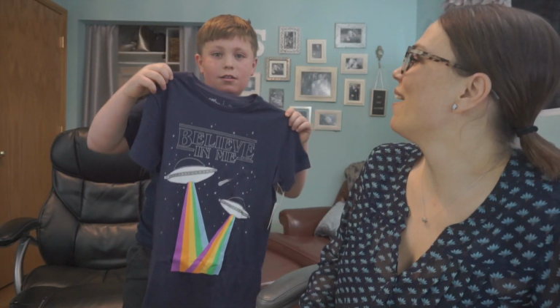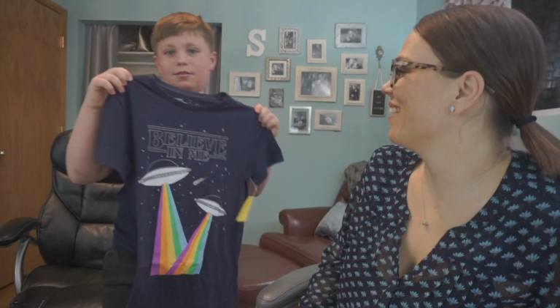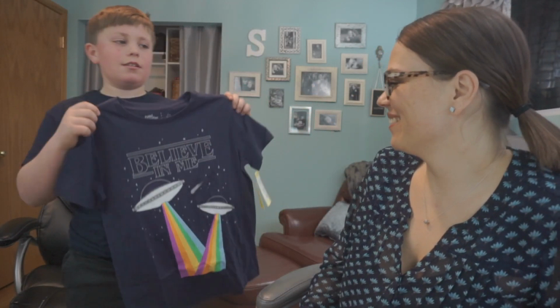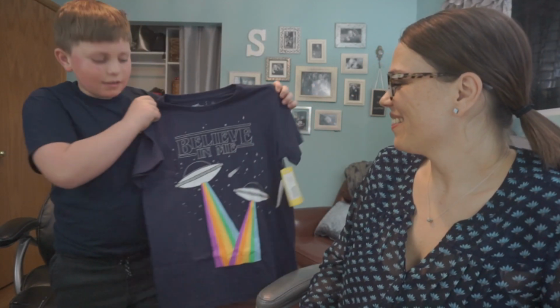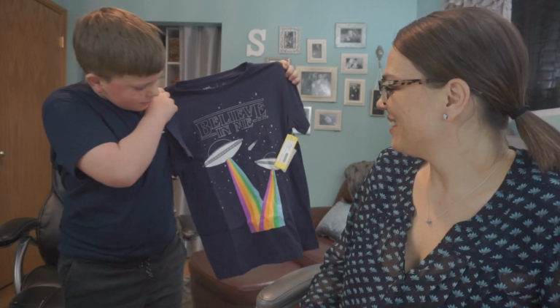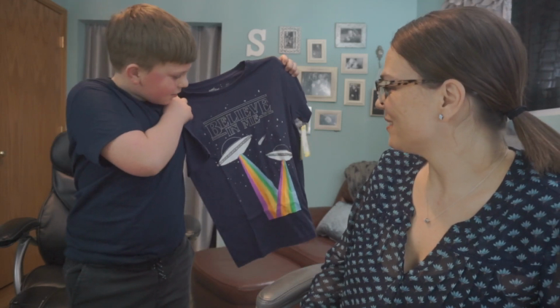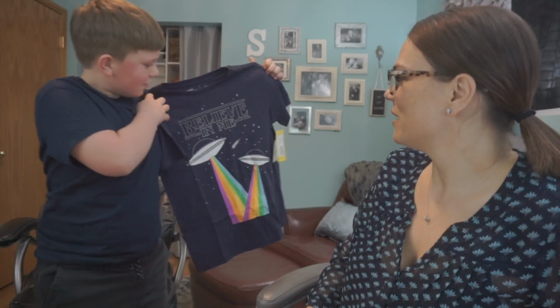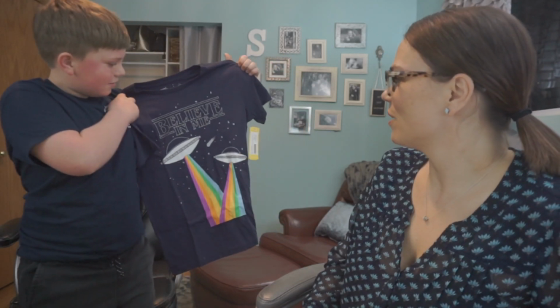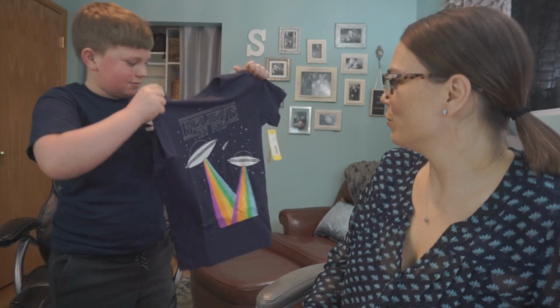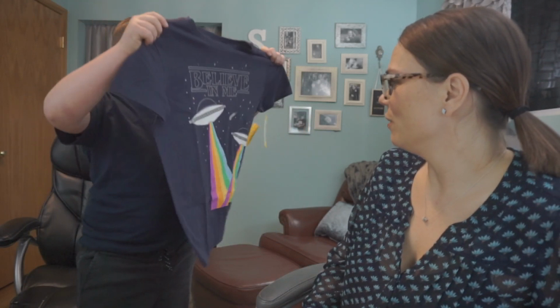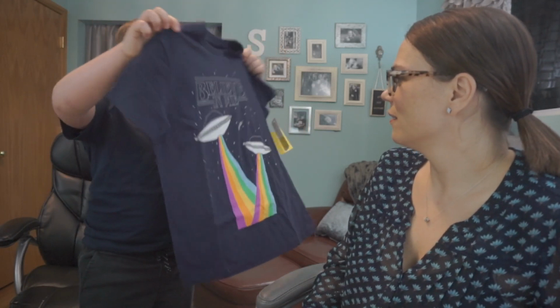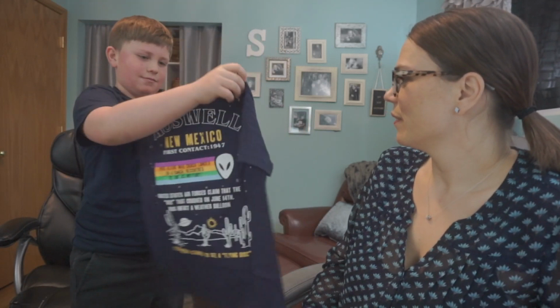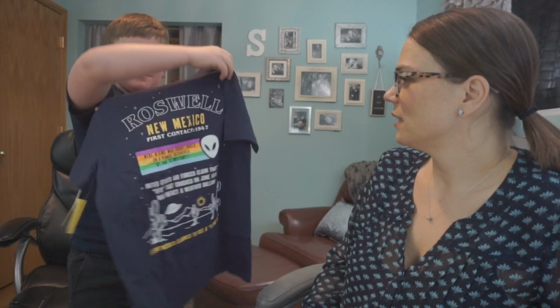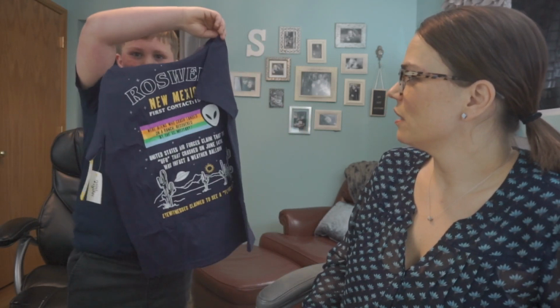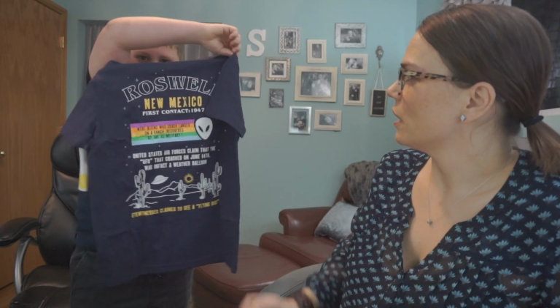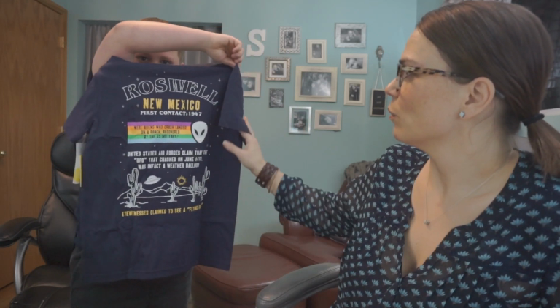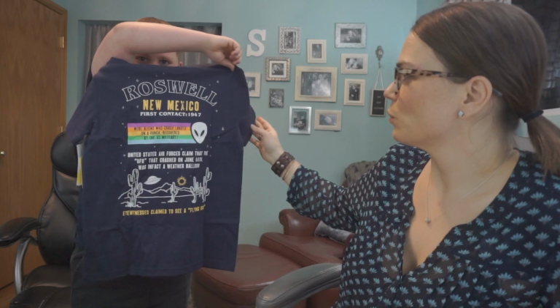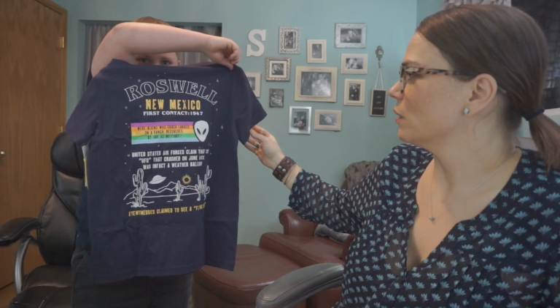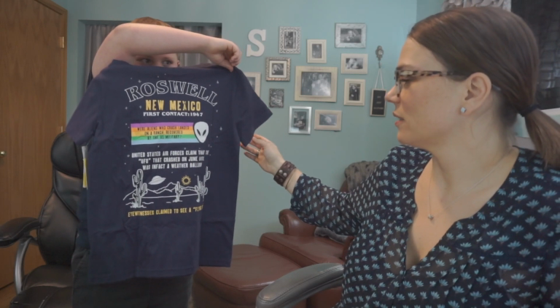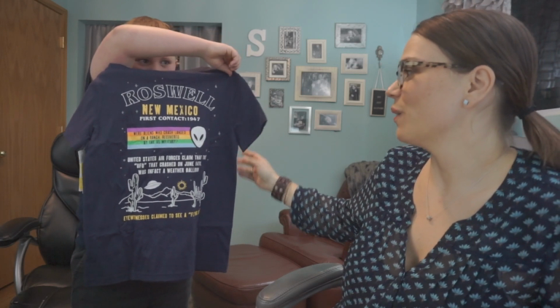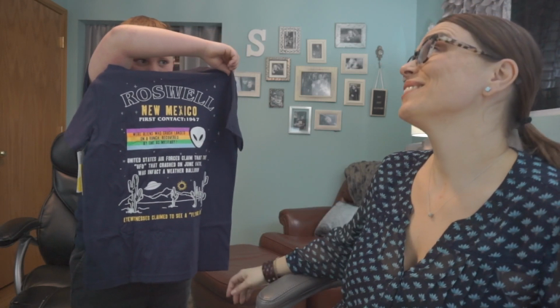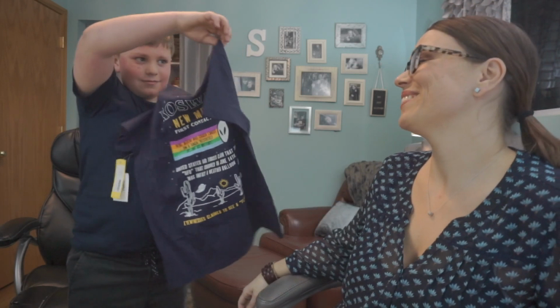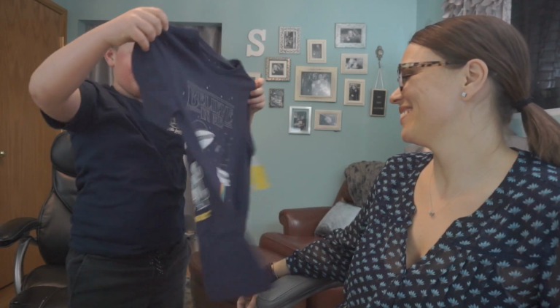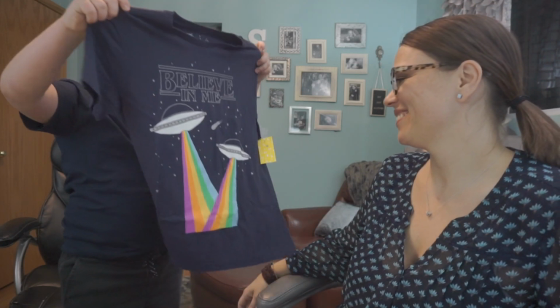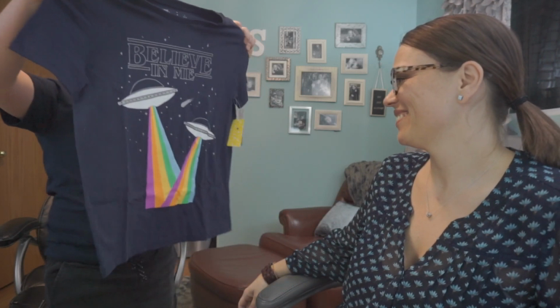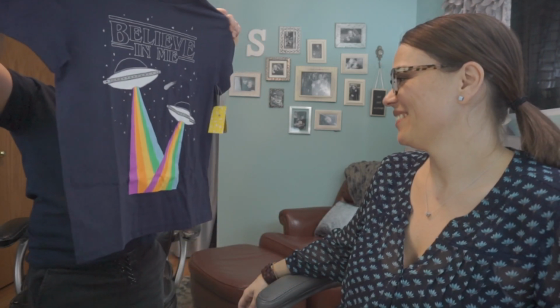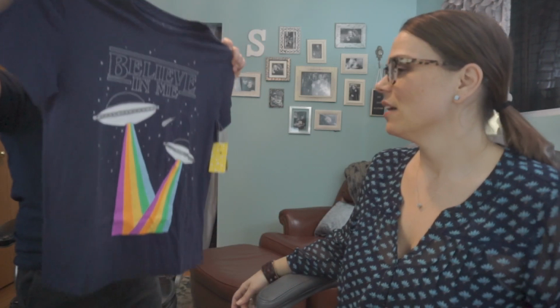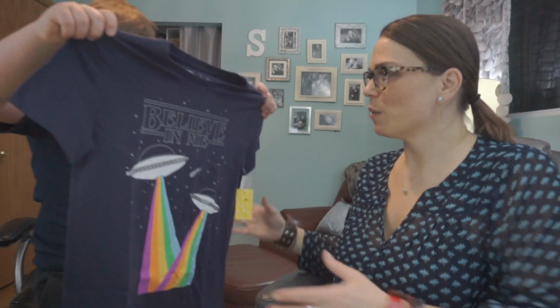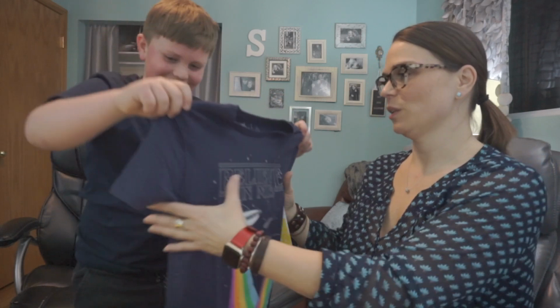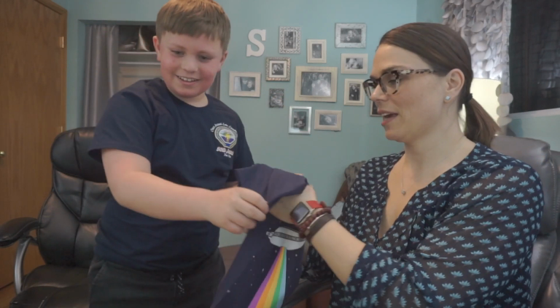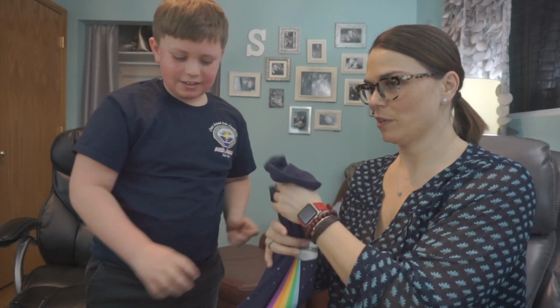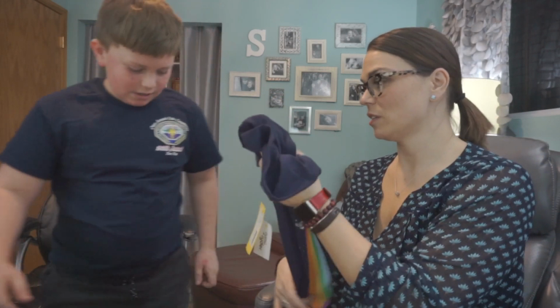Oh my God, that is awesome! Speaking of colorful — it says 'Believe in Me, Roswell, New Mexico.' That's pretty cool! I can't wait for you to try this on.